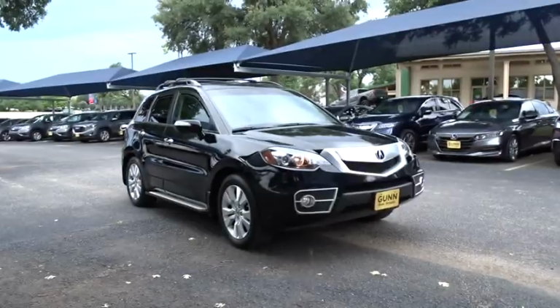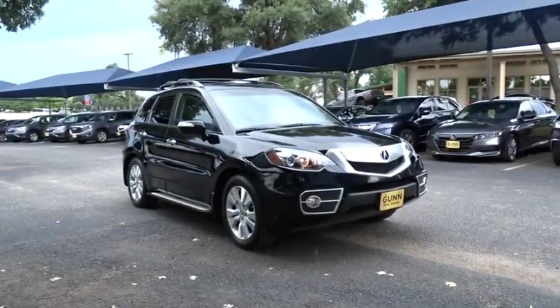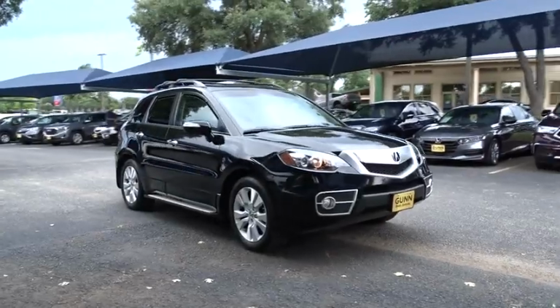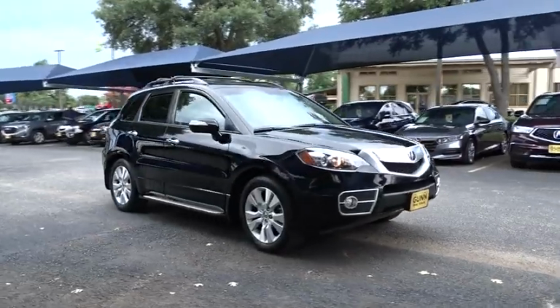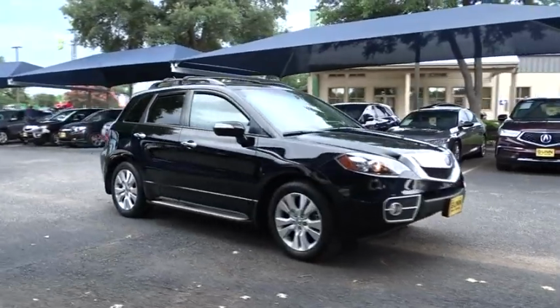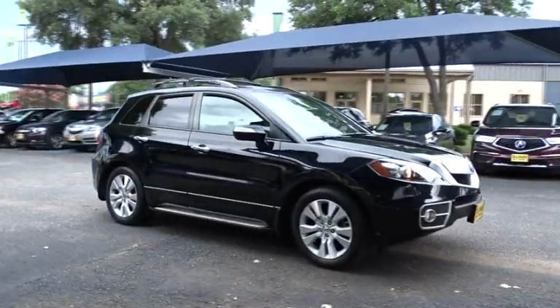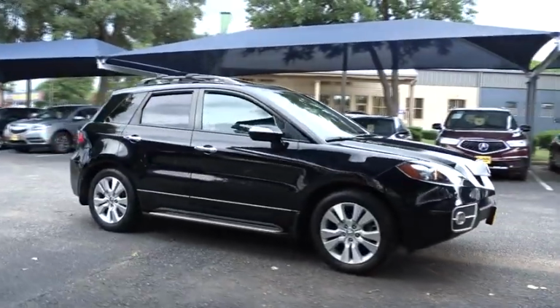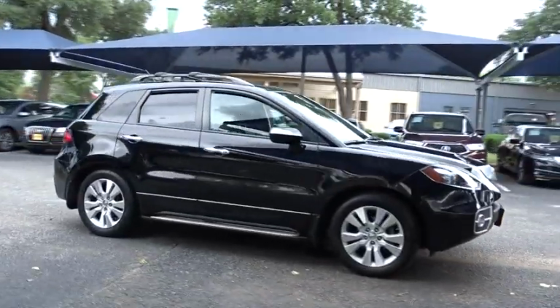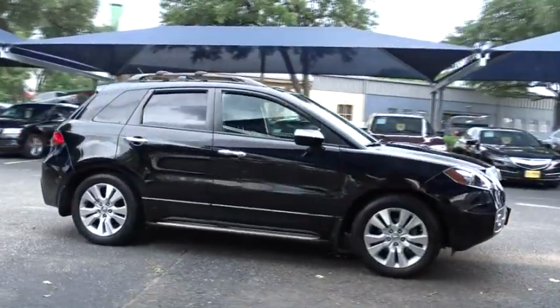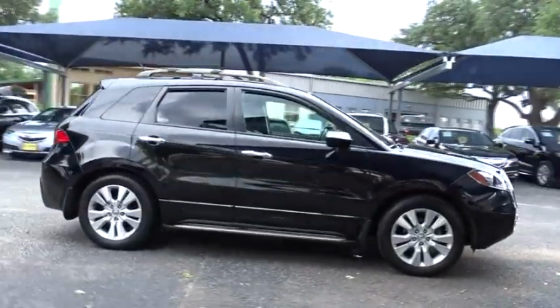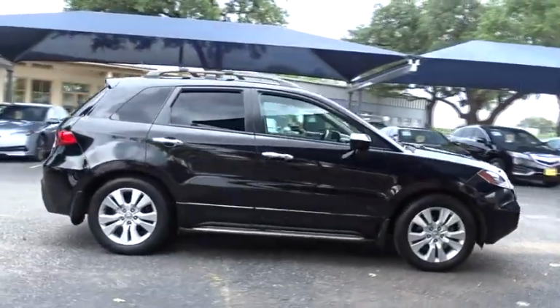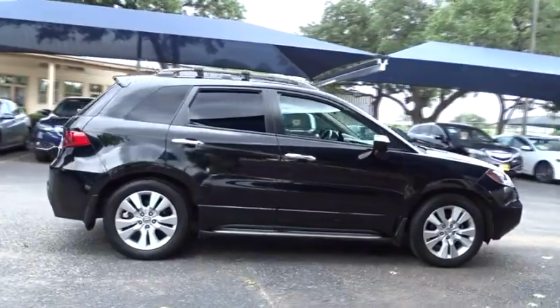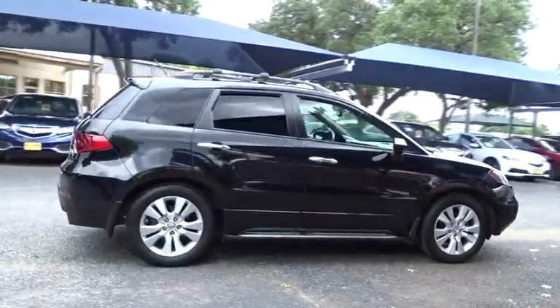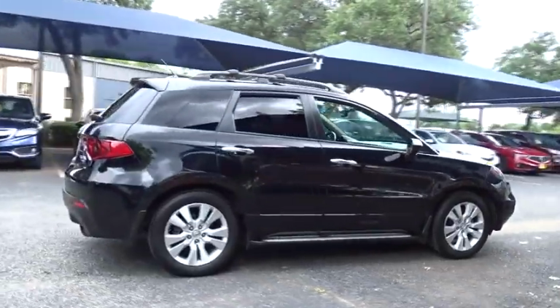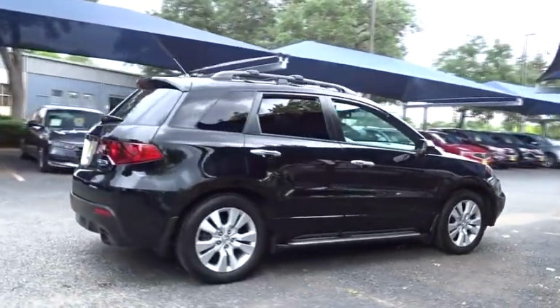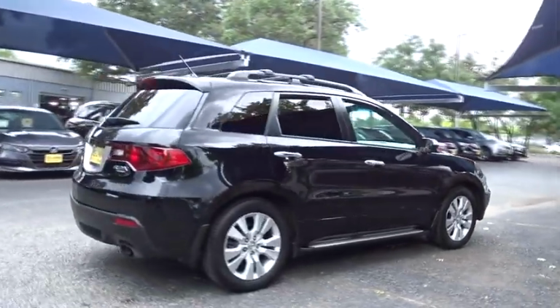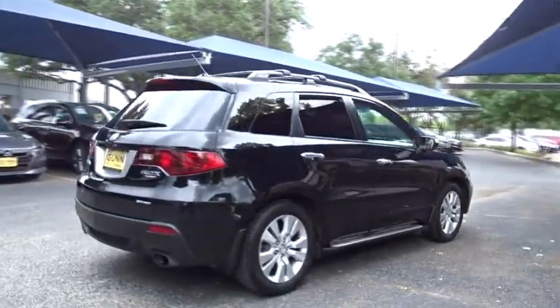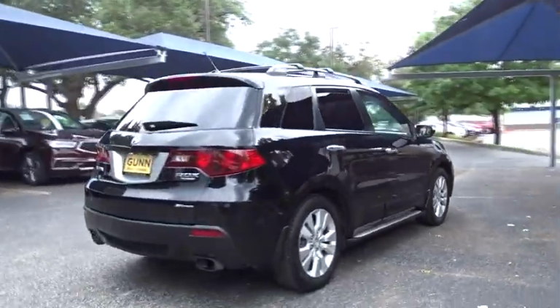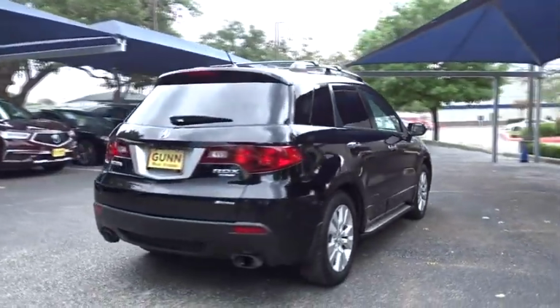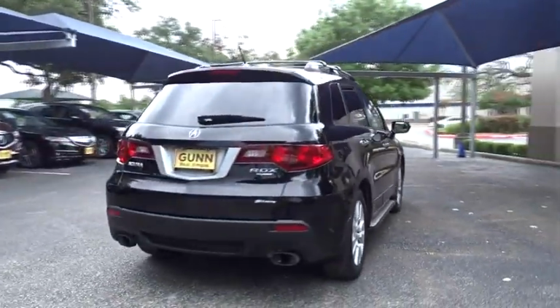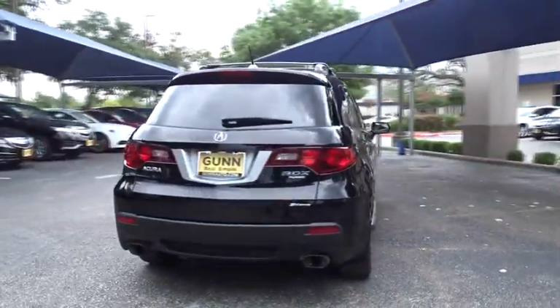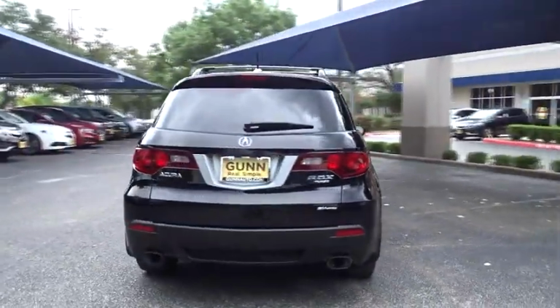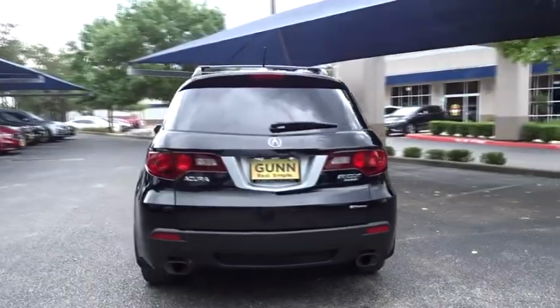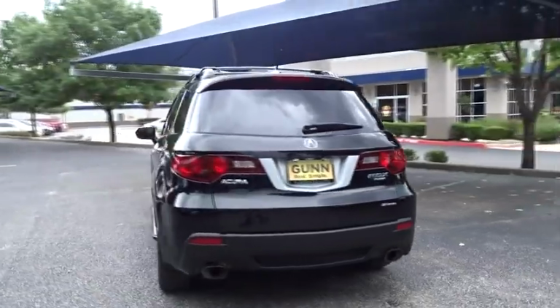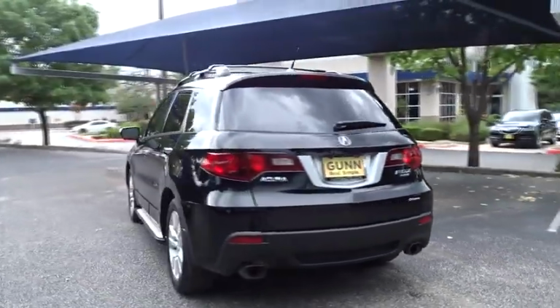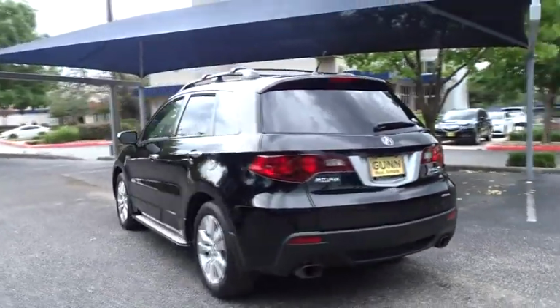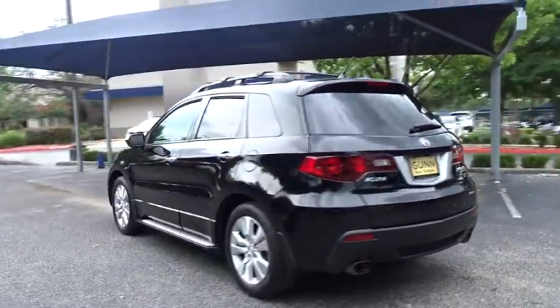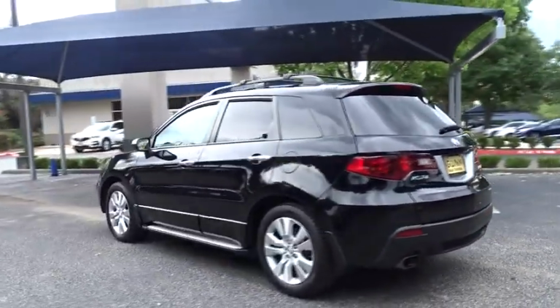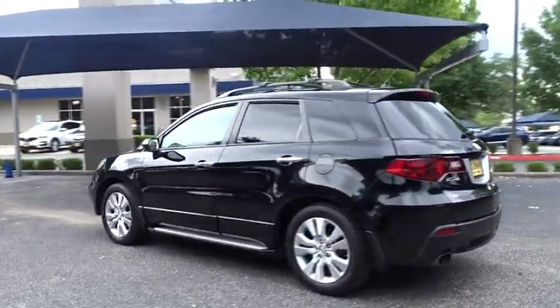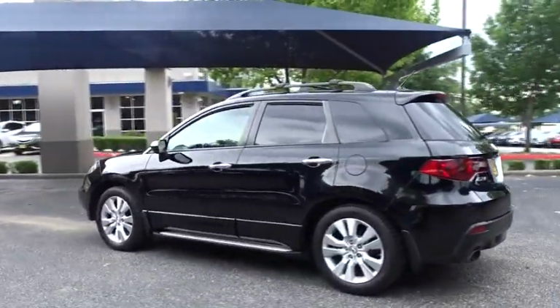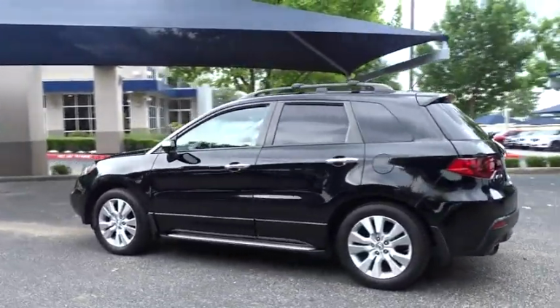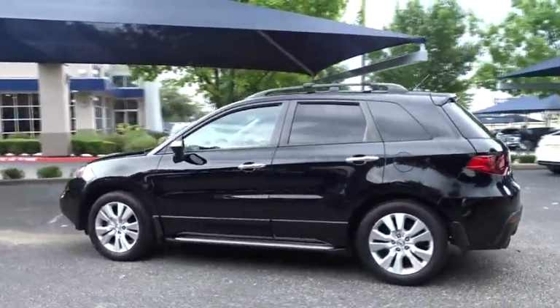The 2012 Acura RDX, viewed as Acura's answer to BMW's sporty X3, offers a stylish interior, plenty of sport, and a nice amount of utility. This vehicle has less than 110,000 miles.